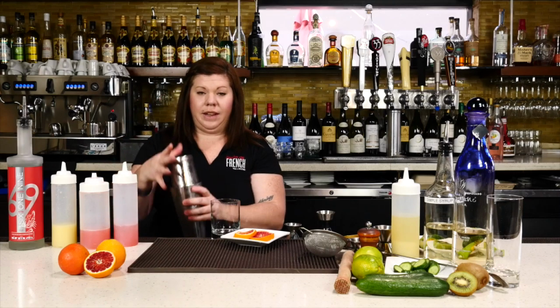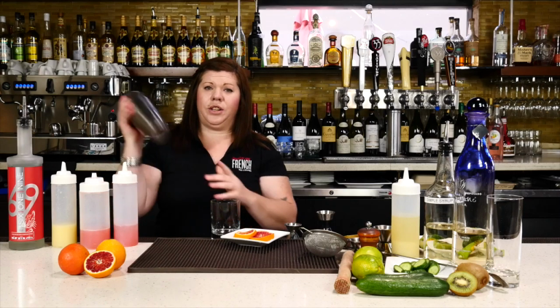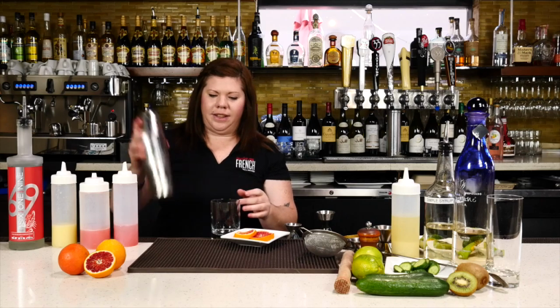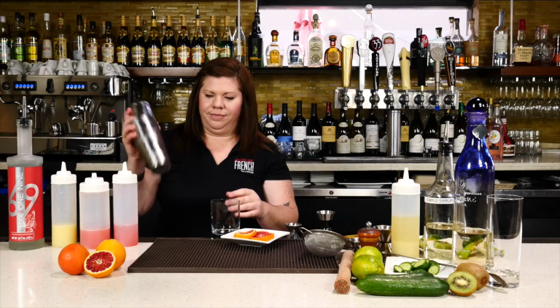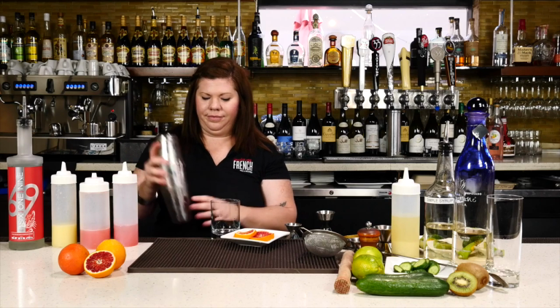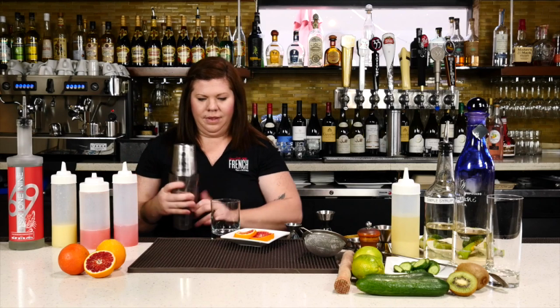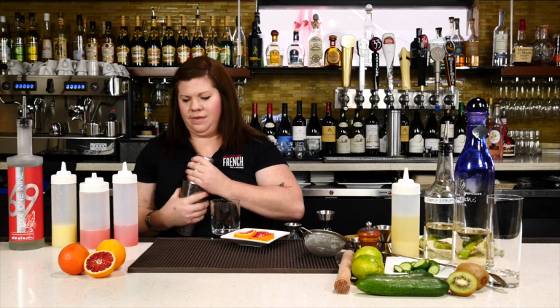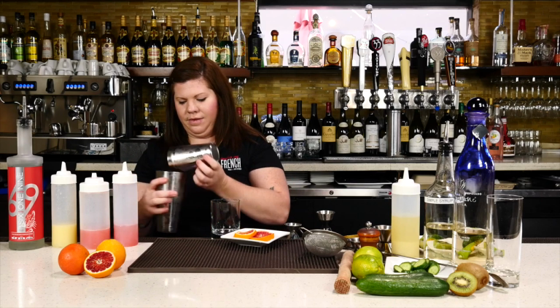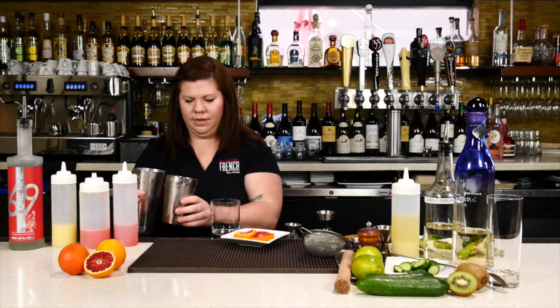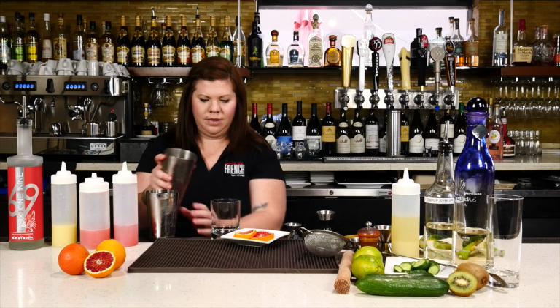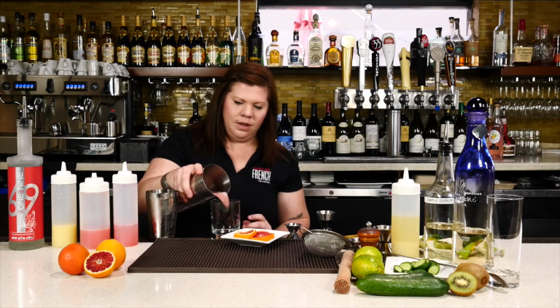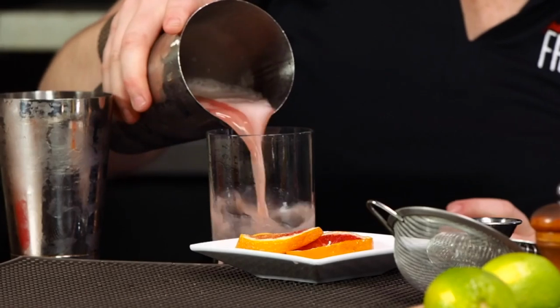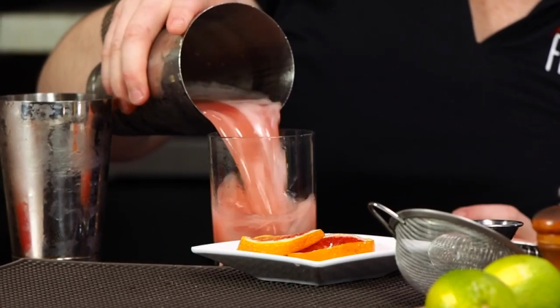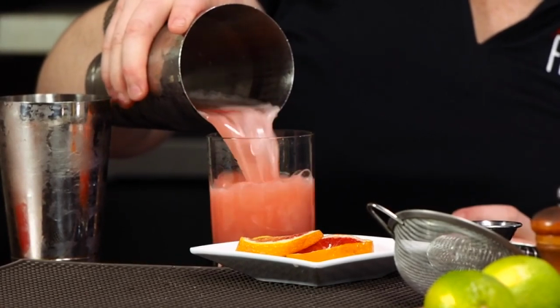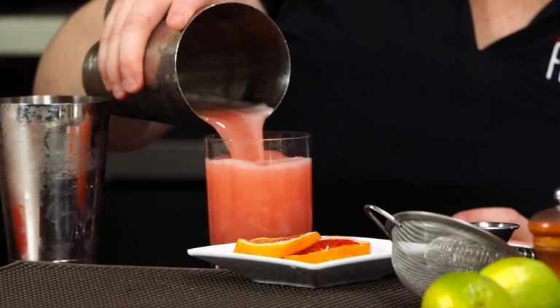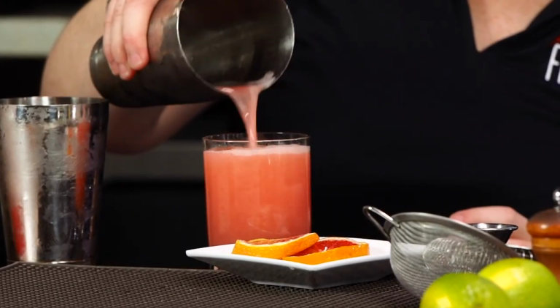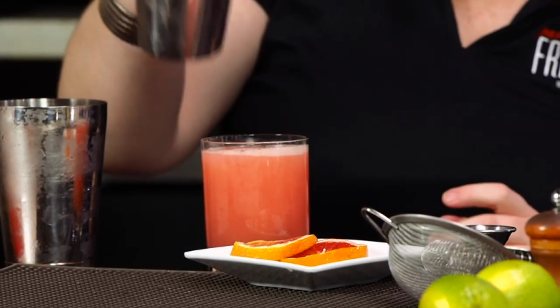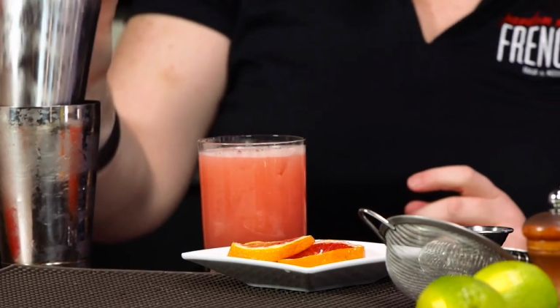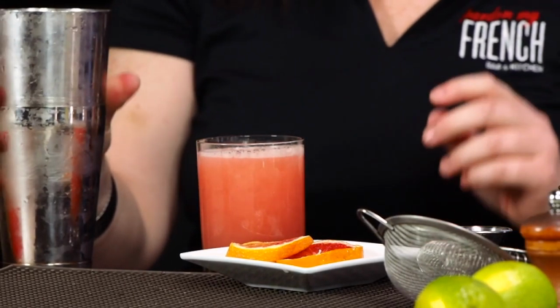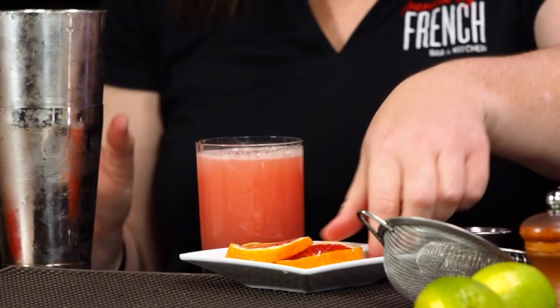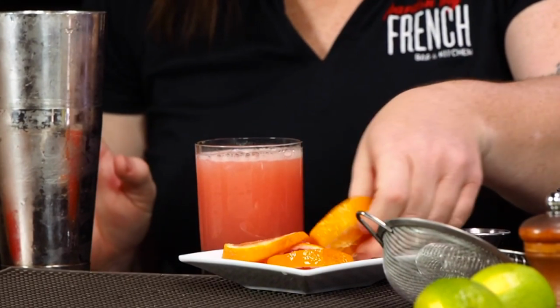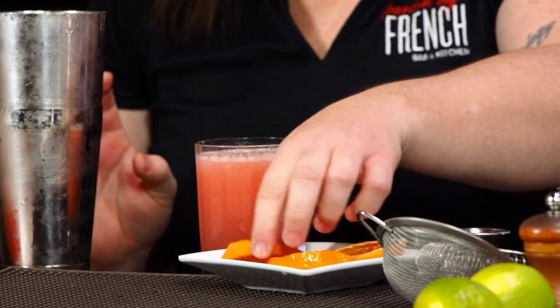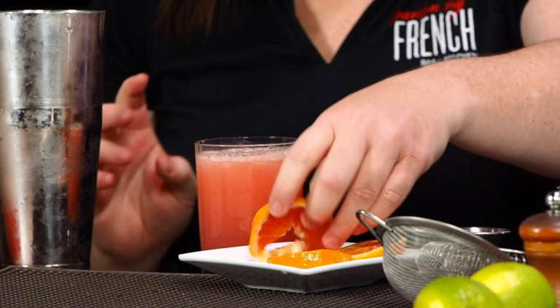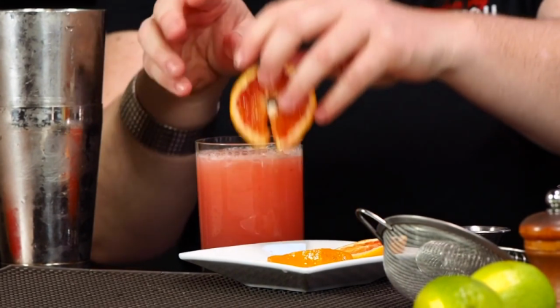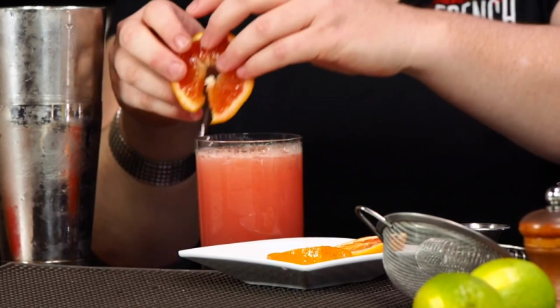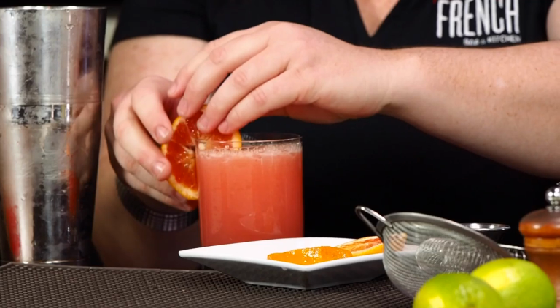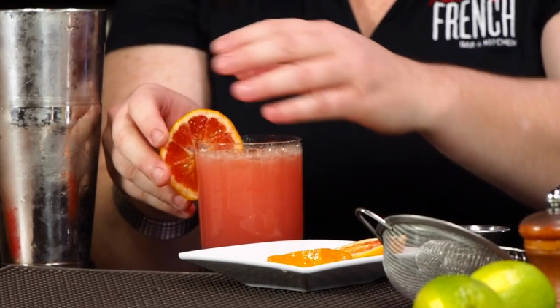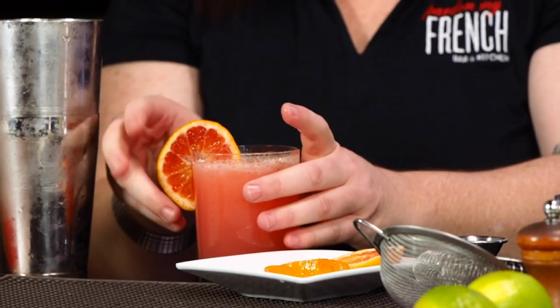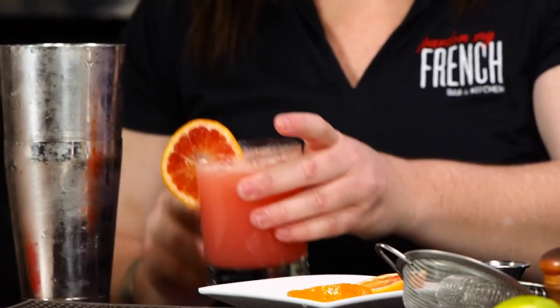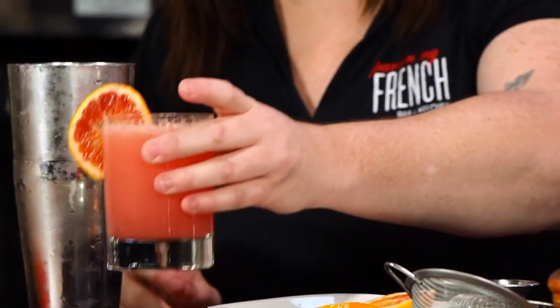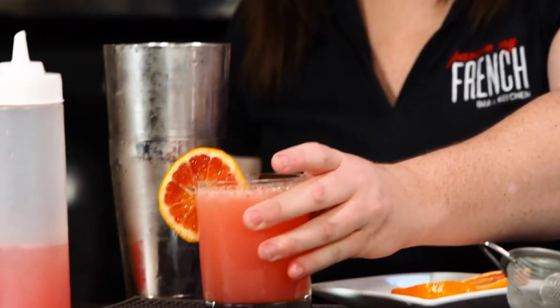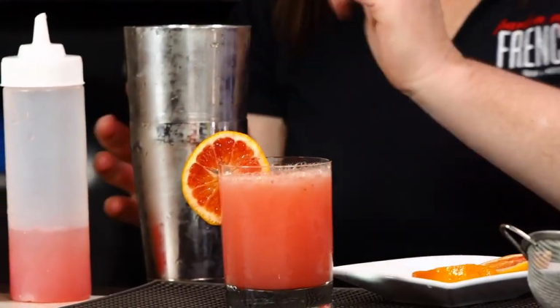Give it a quick shake. Garnish it with your blood orange. There you go.